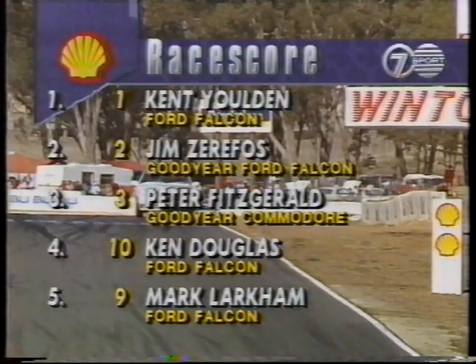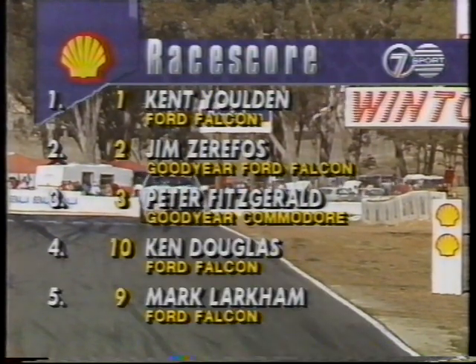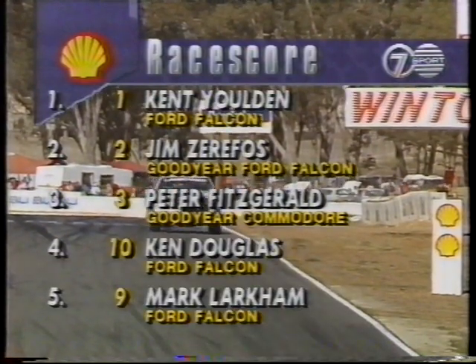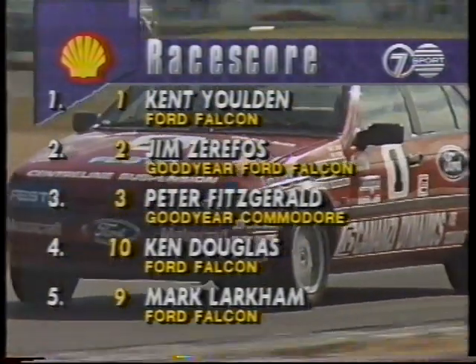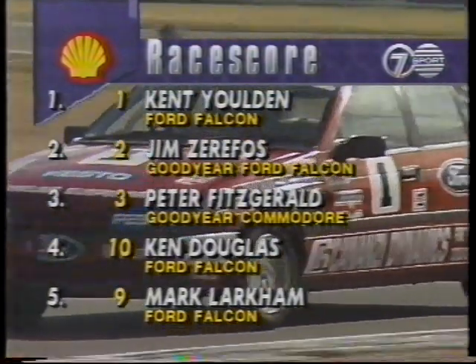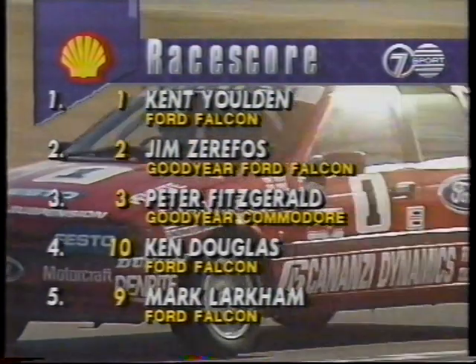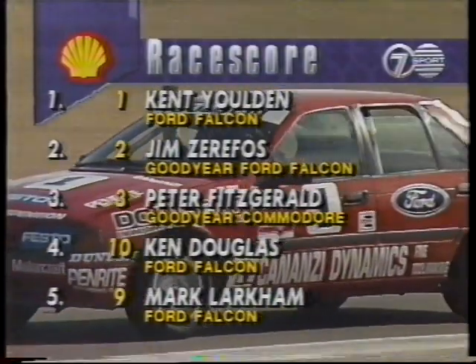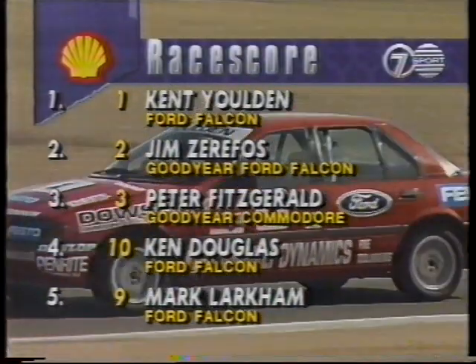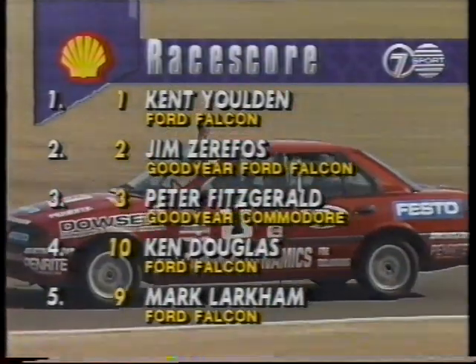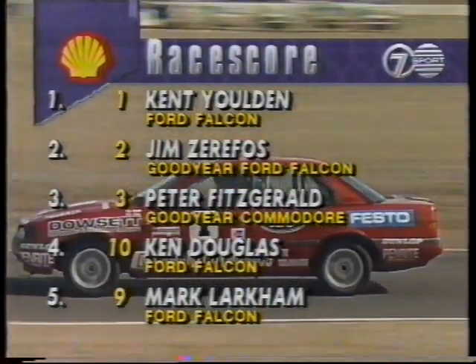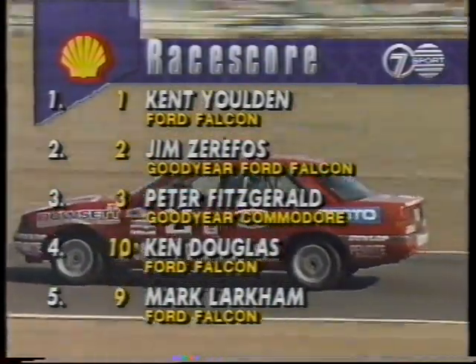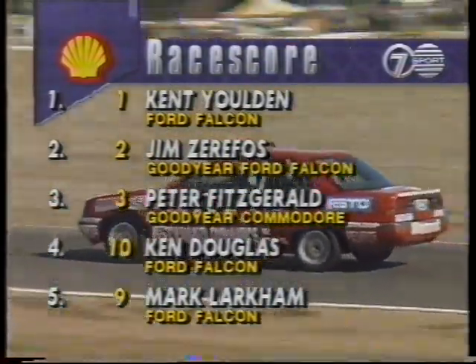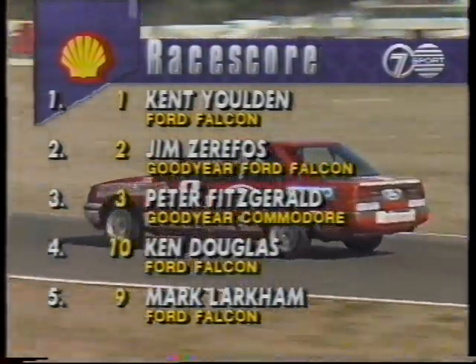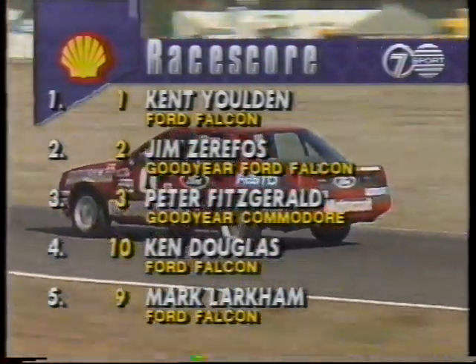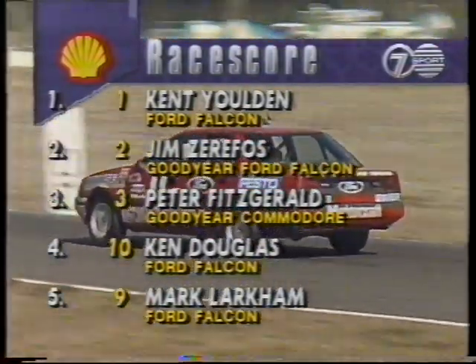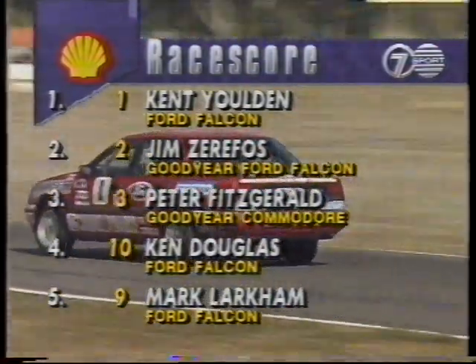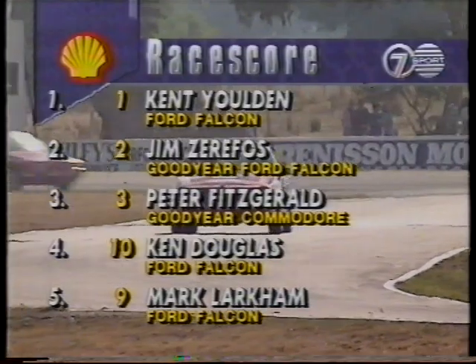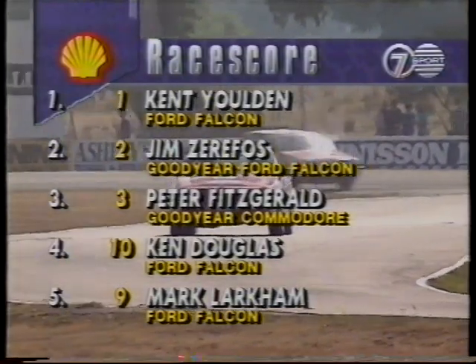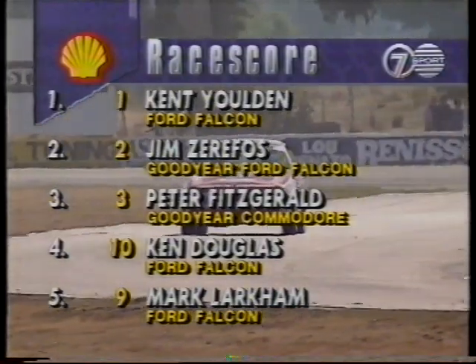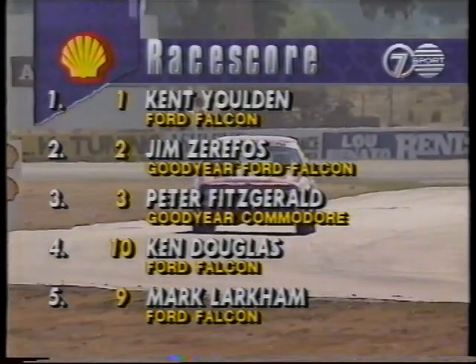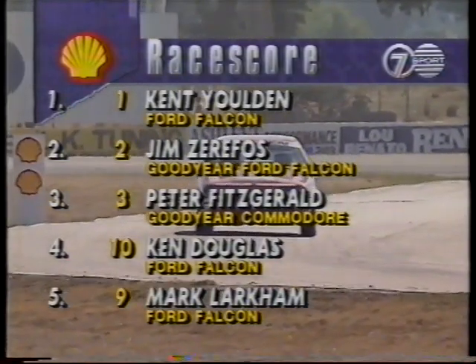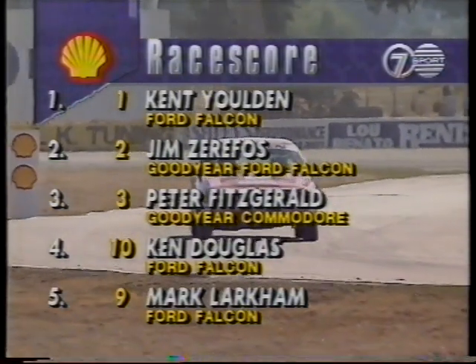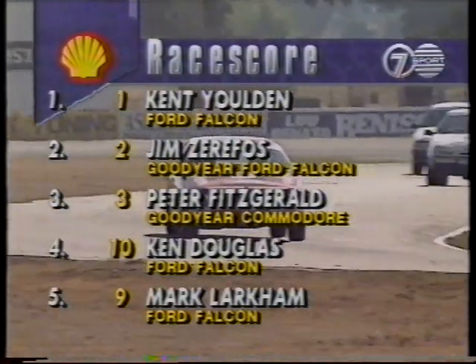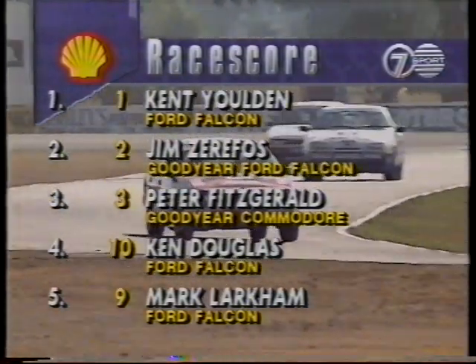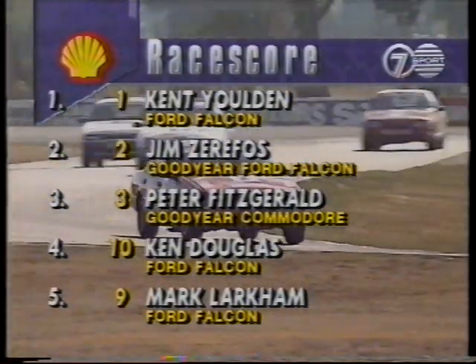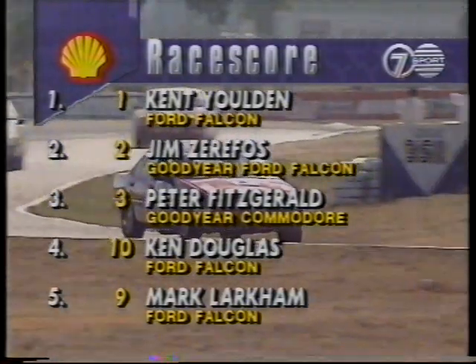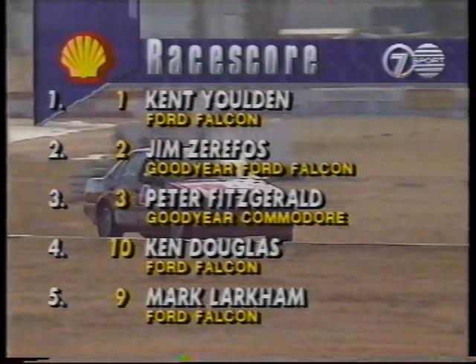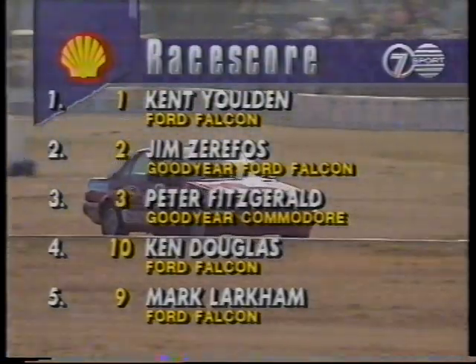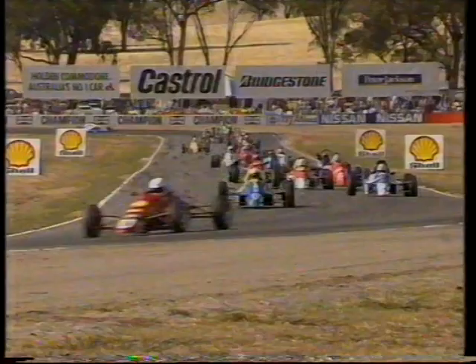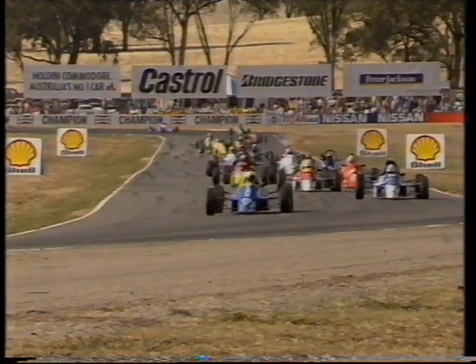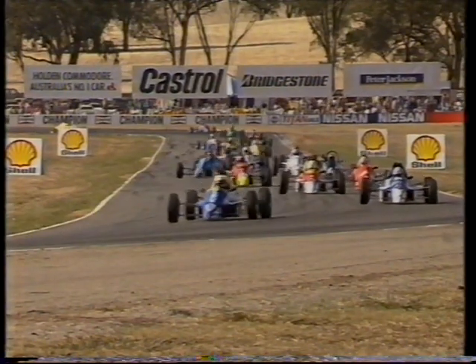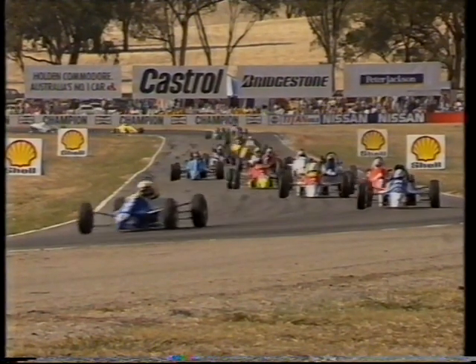Kent Gilden, the Ford Falcon, is the winner. Jim Zarifoss in second. Peter Fitzgerald takes third over Kenny Douglas in fourth. And fifth, car number nine, Mark Larkham. Back here at Winton Motor Raceway.